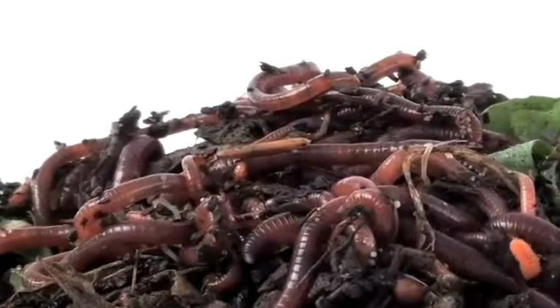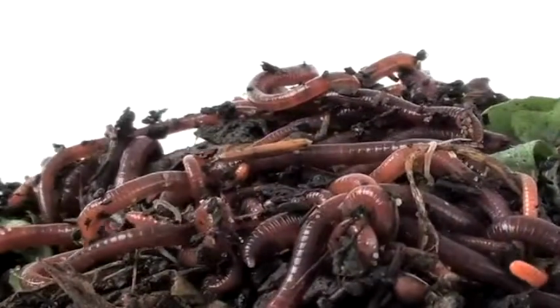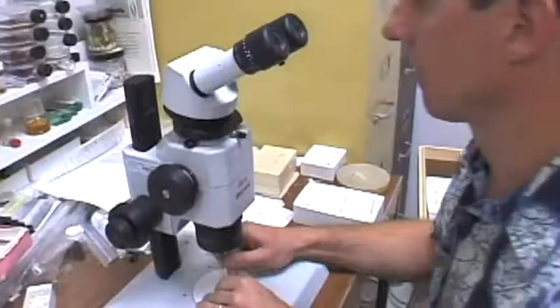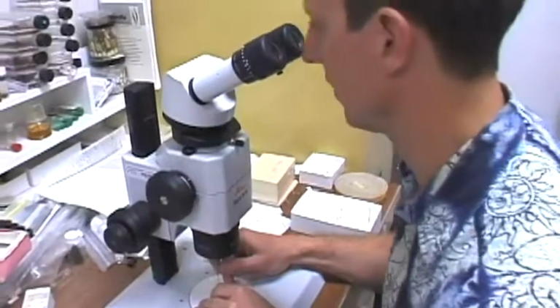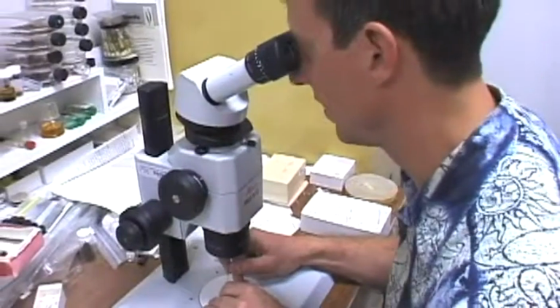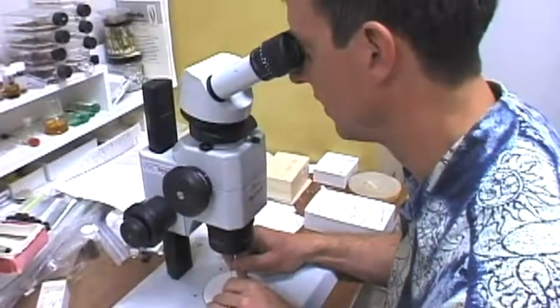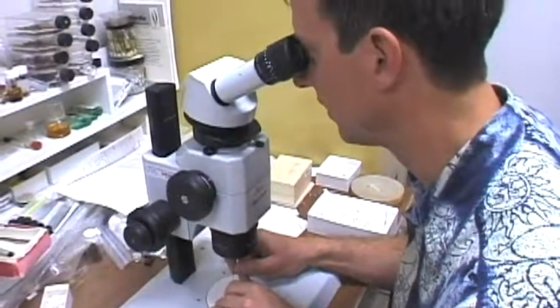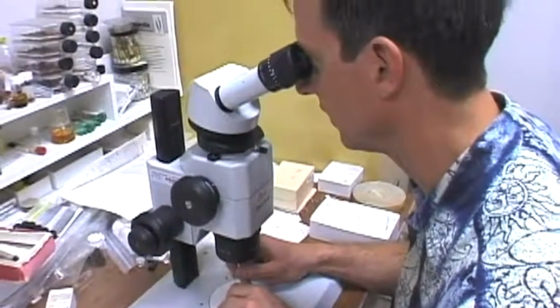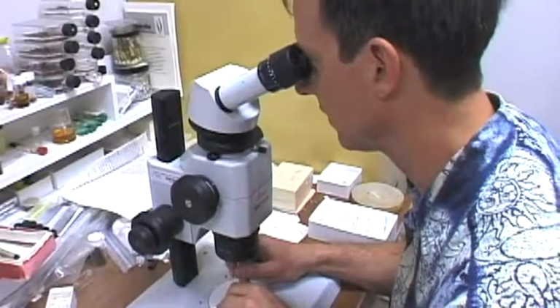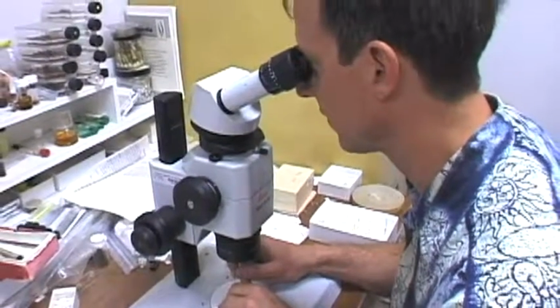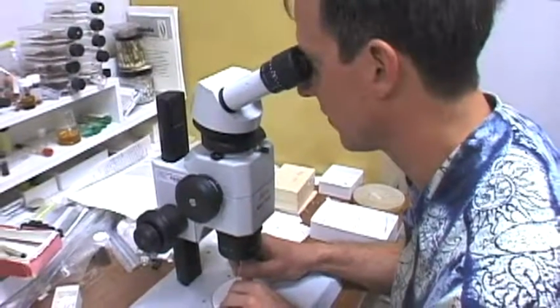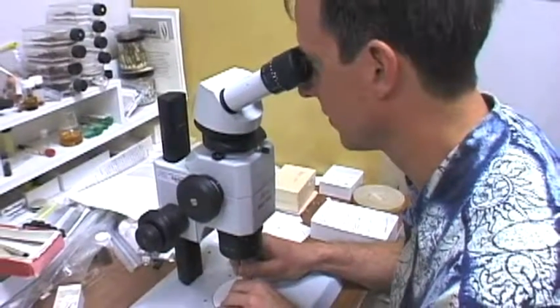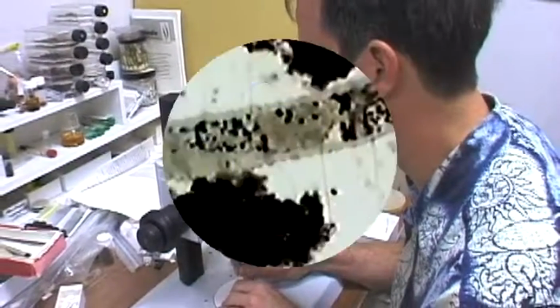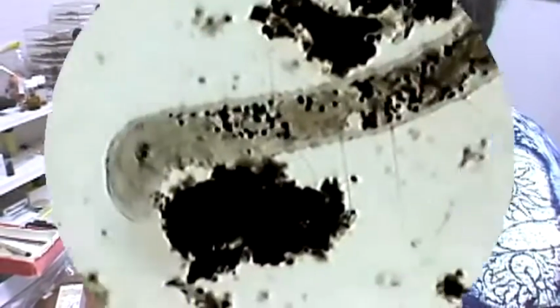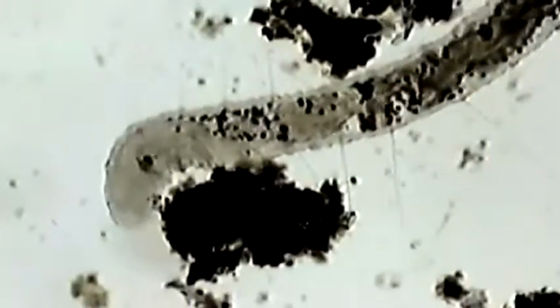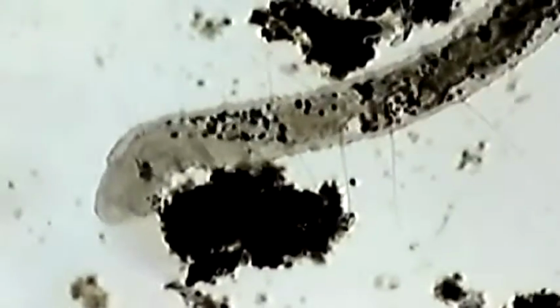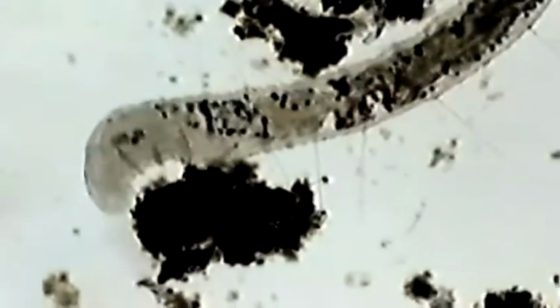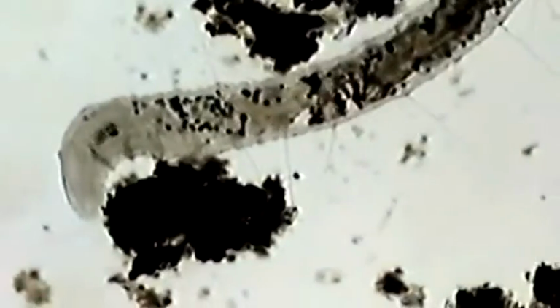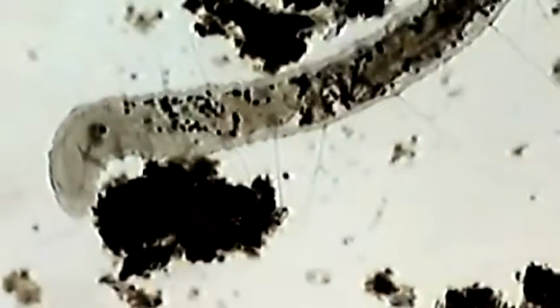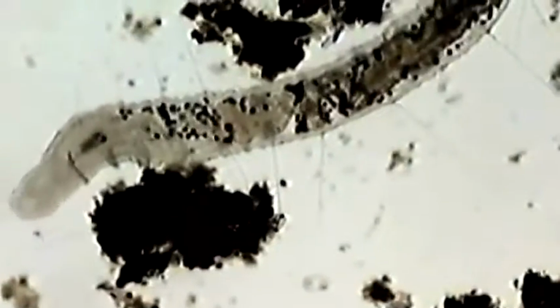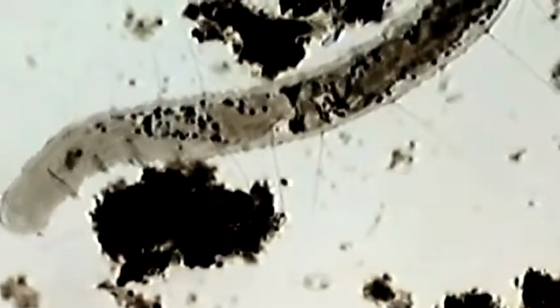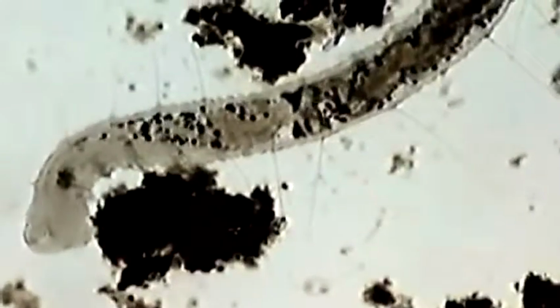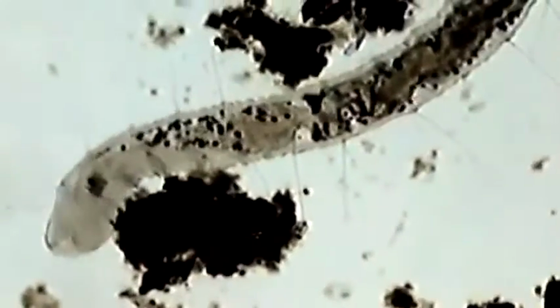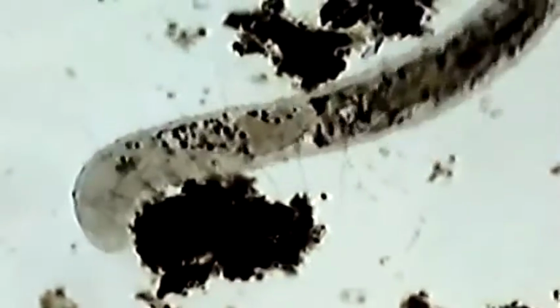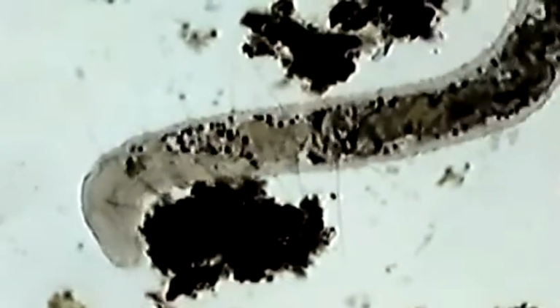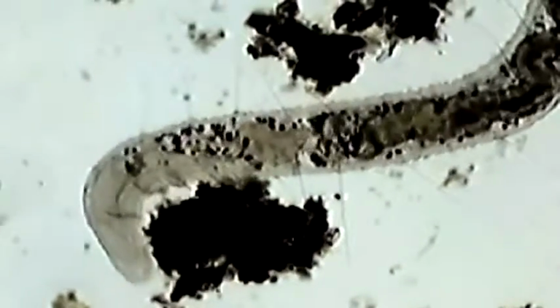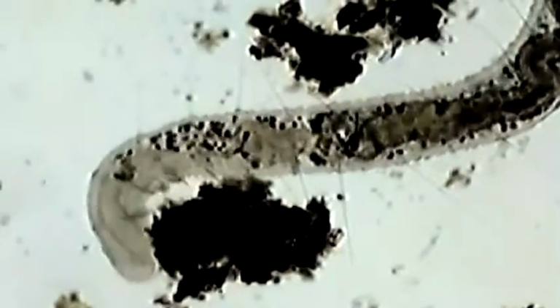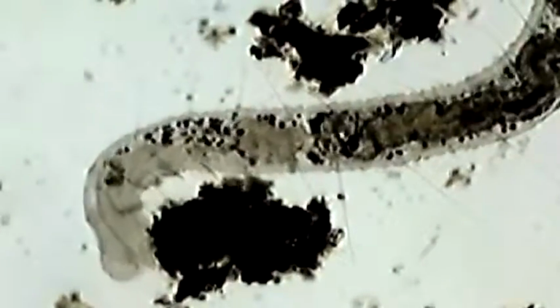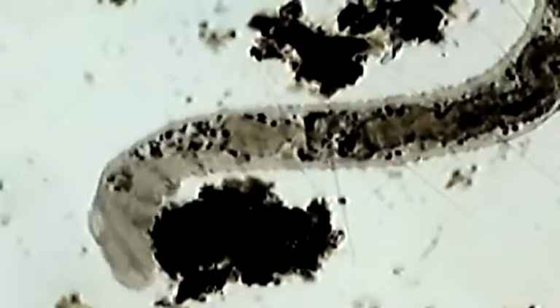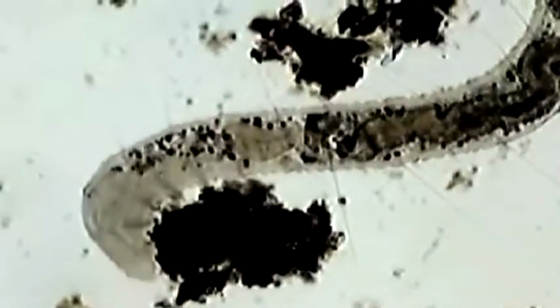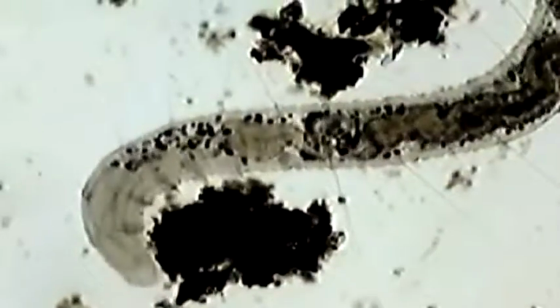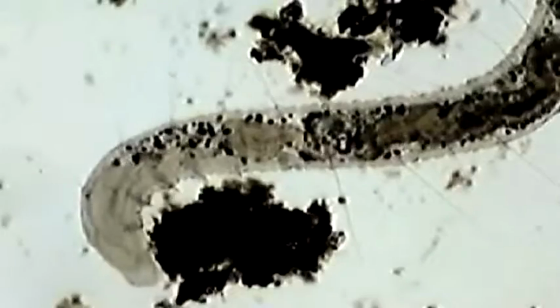Let's look at an earthworm under a microscope. A worm does not have eyes, legs, or teeth, but it does have strong mouth muscles to swallow tiny bits of soil.